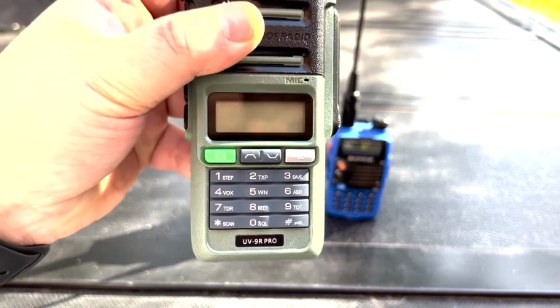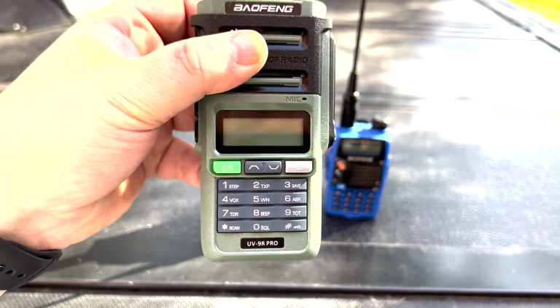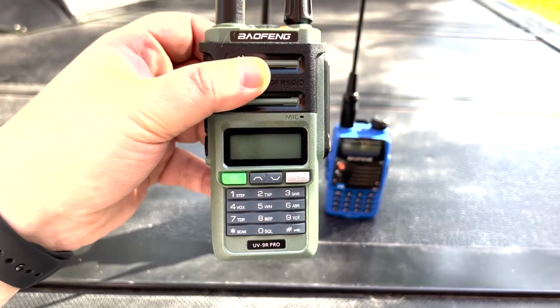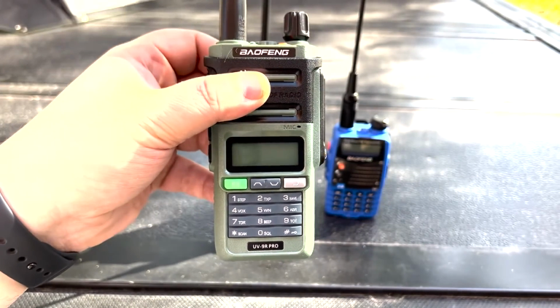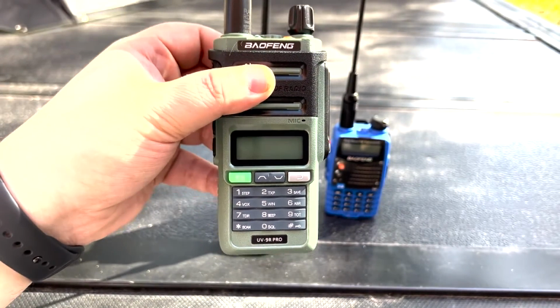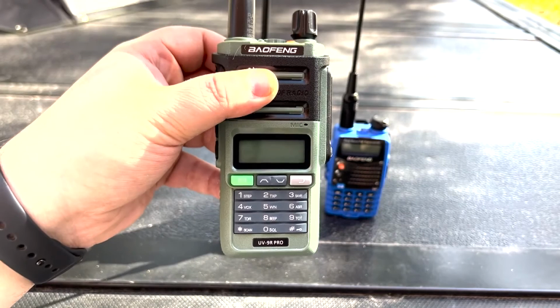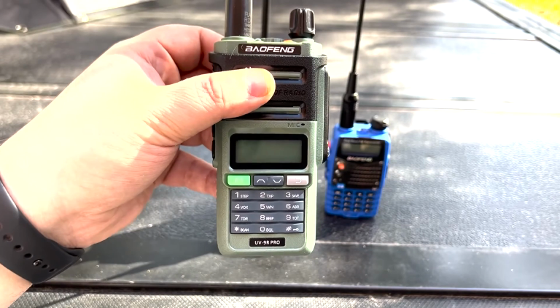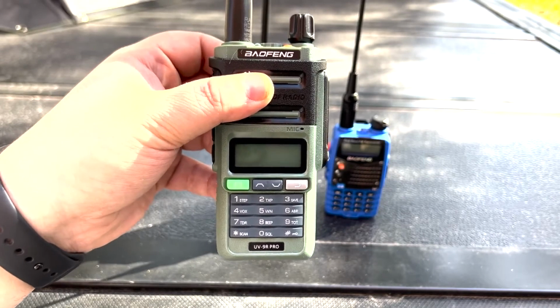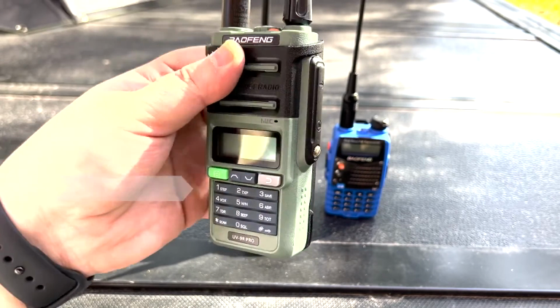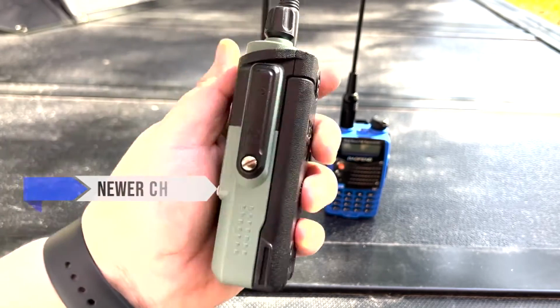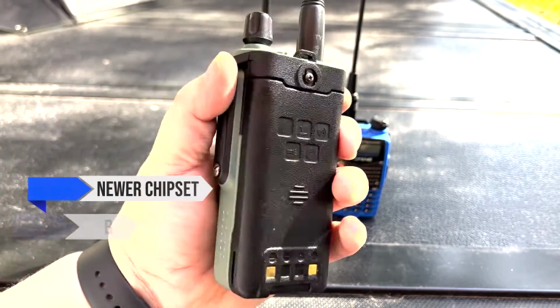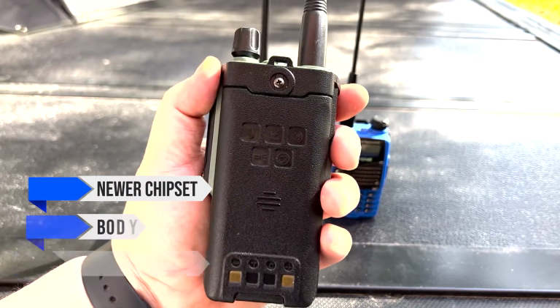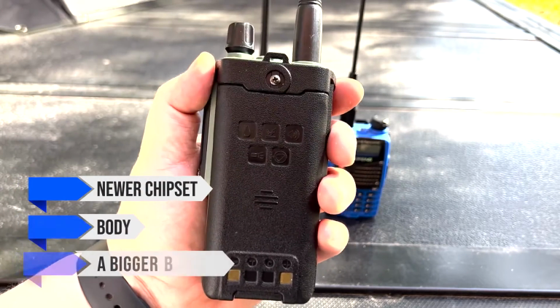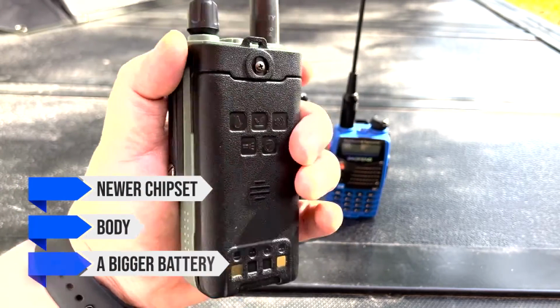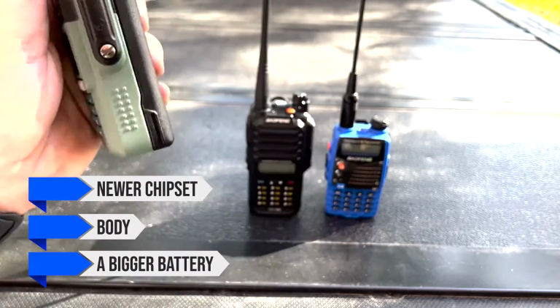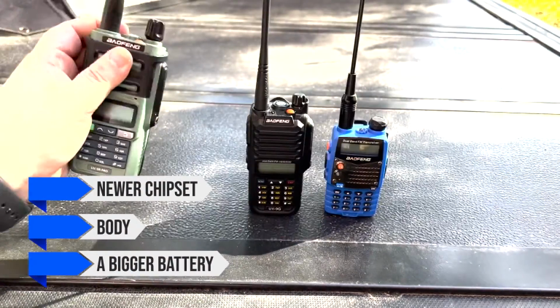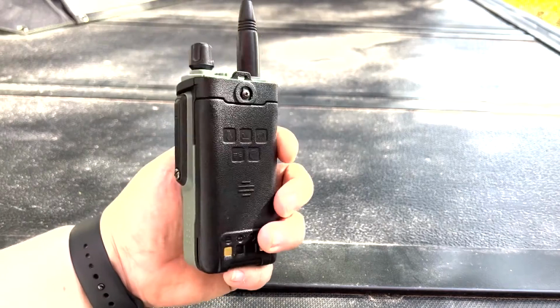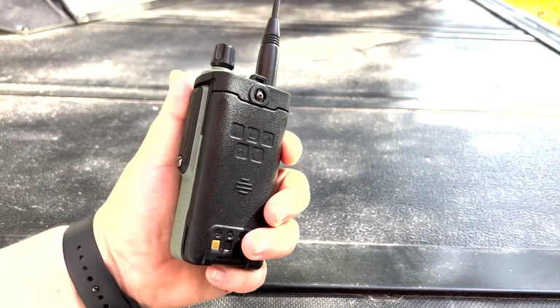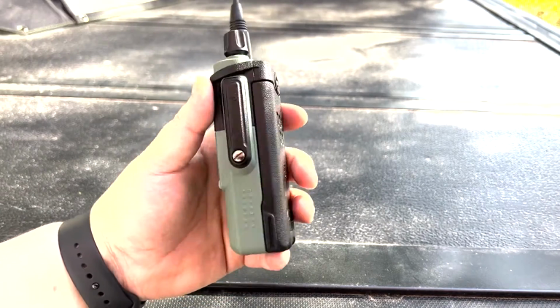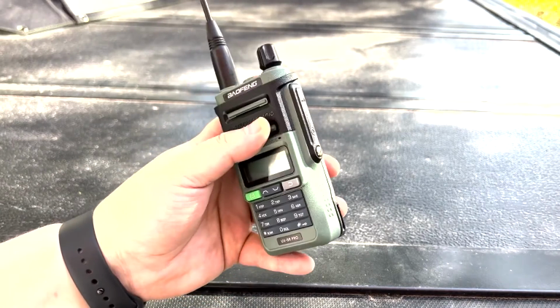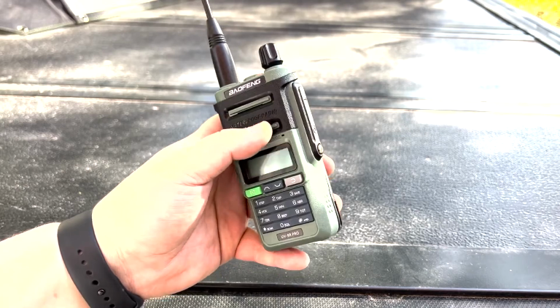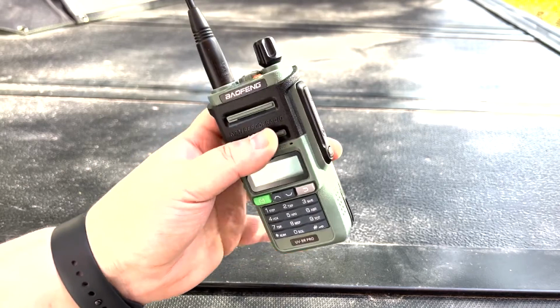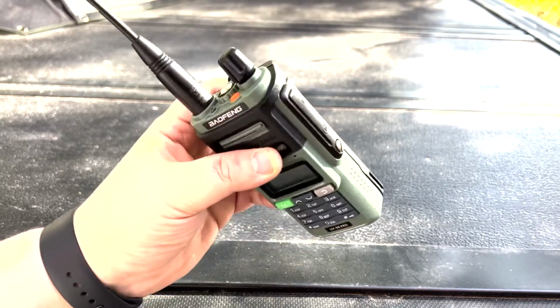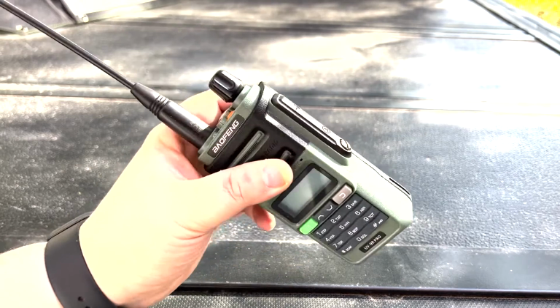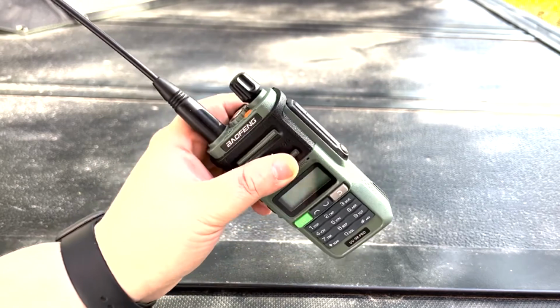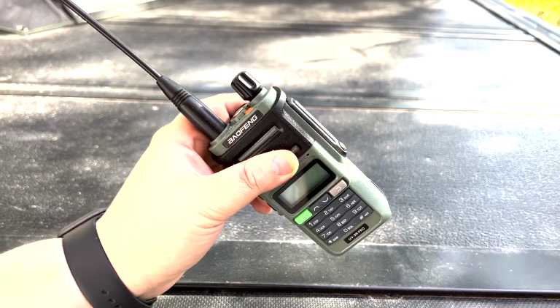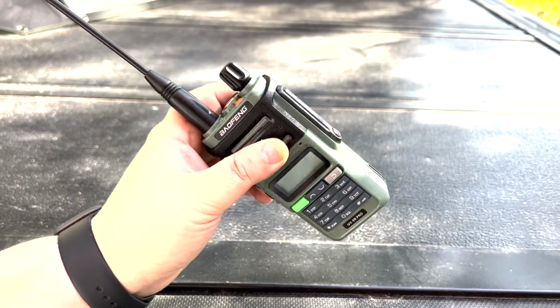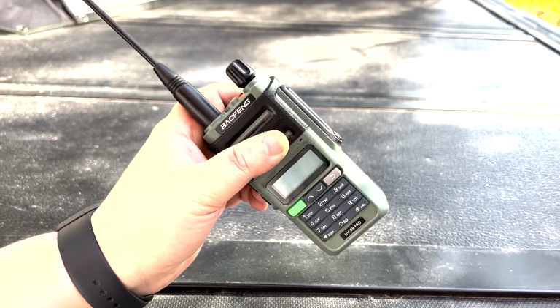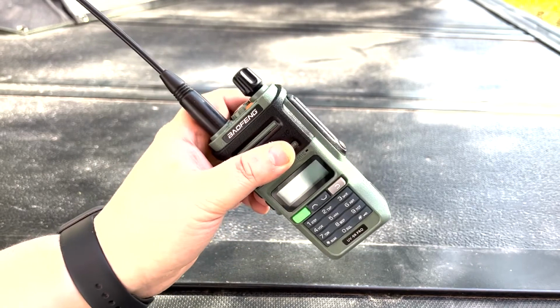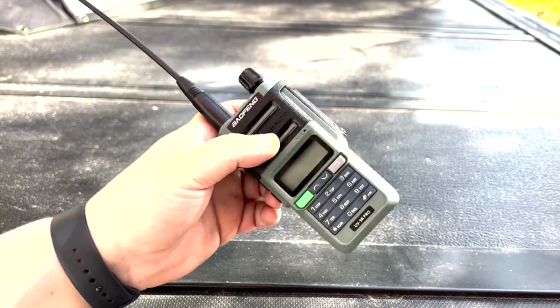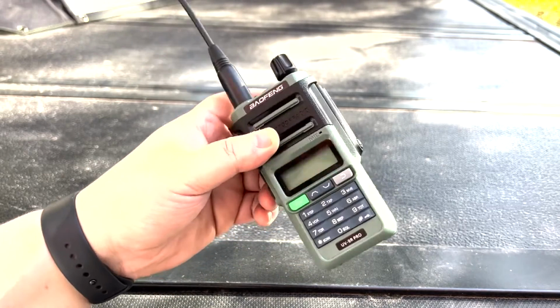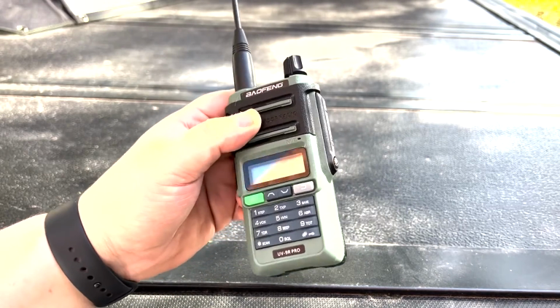In the case of the Baofeng UV-9R Pro, the upgrades are a newer chipset, body, and a bigger battery. However, the overall operation and feel of the system is very much like the UV-5R.